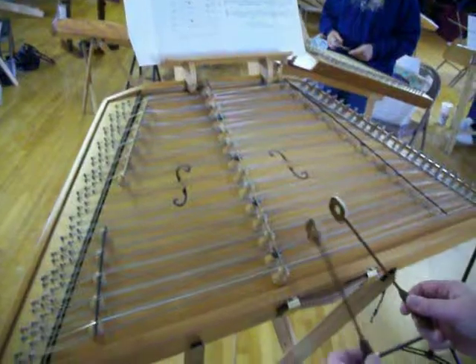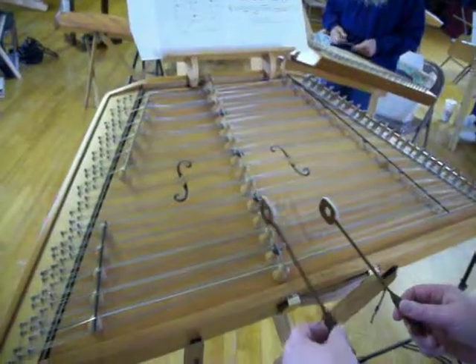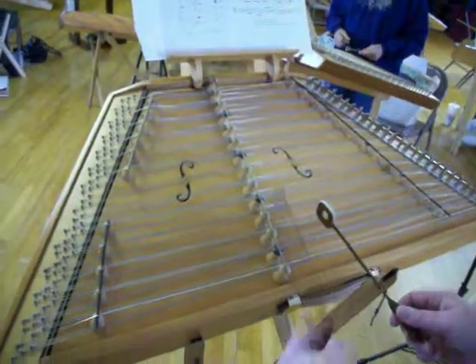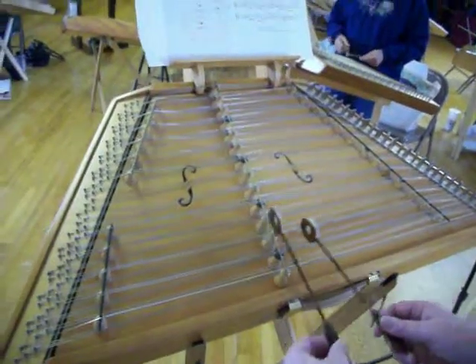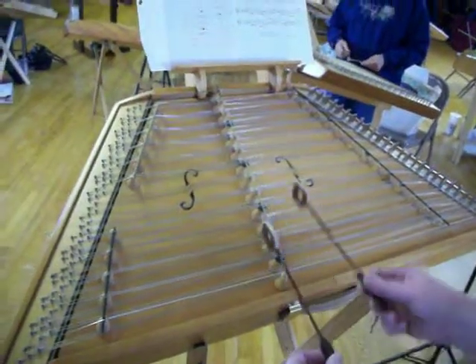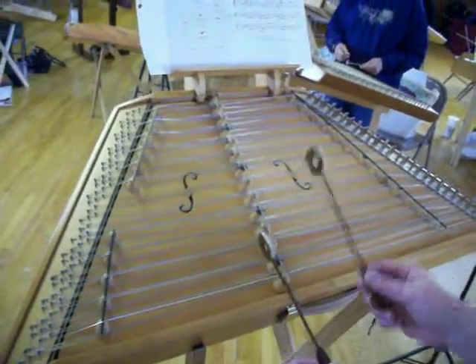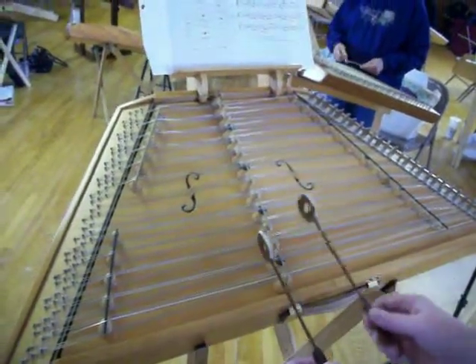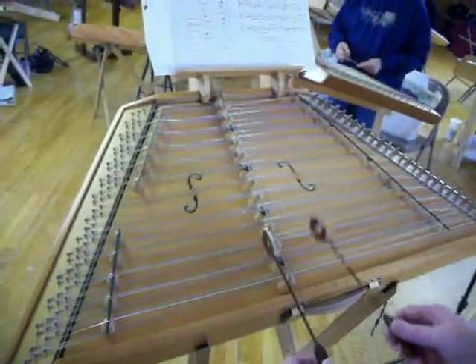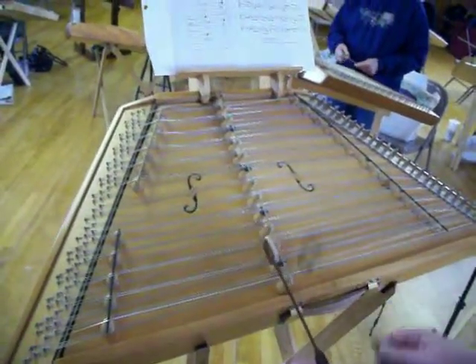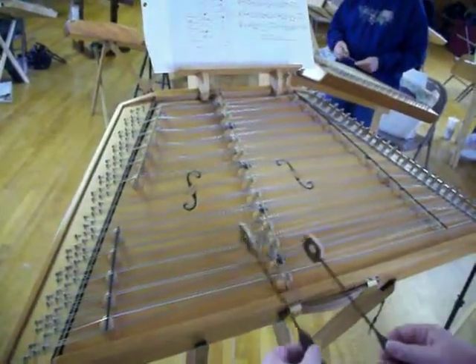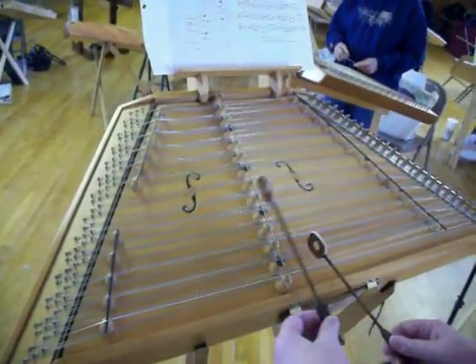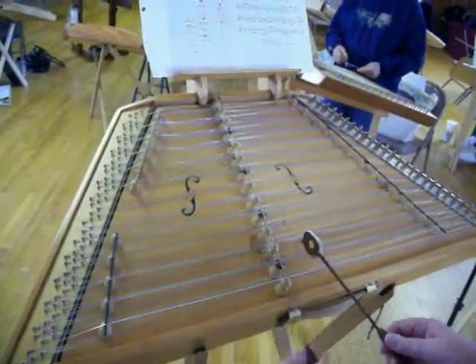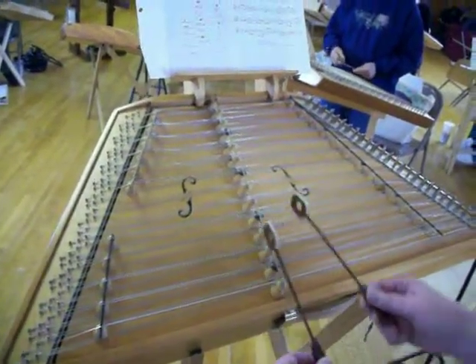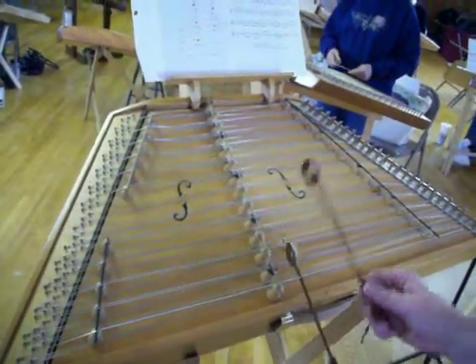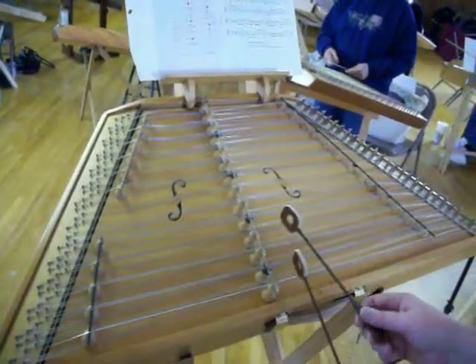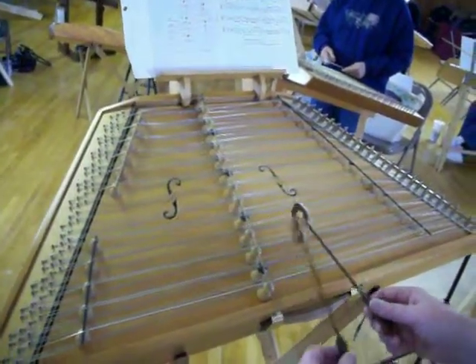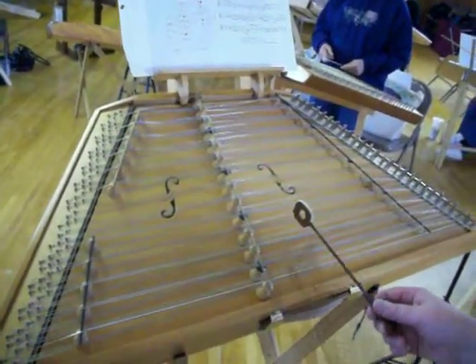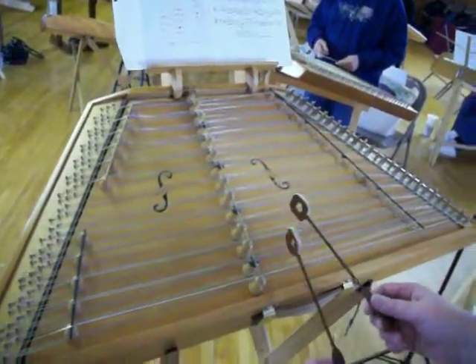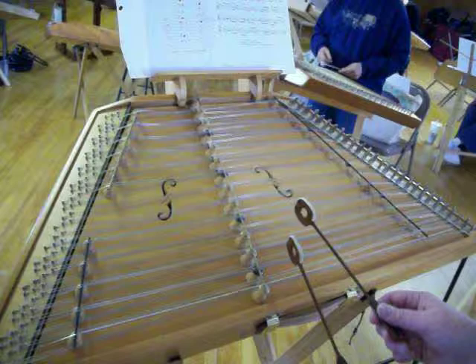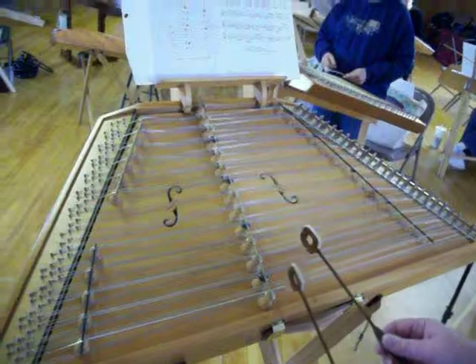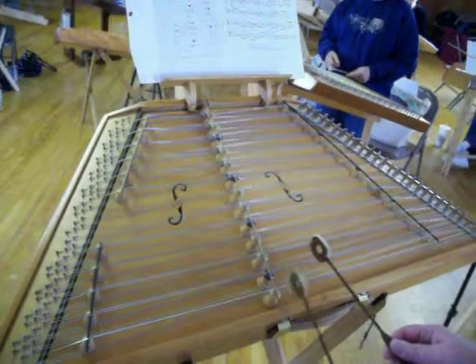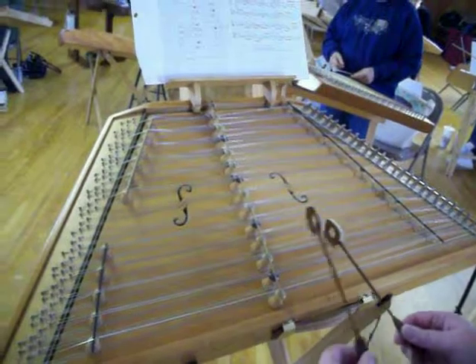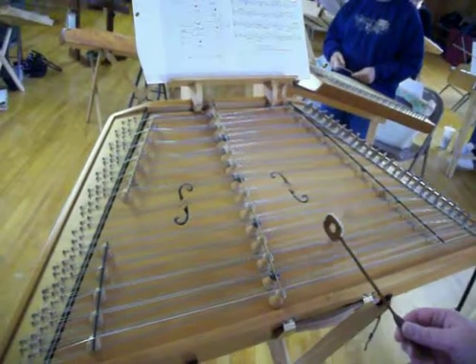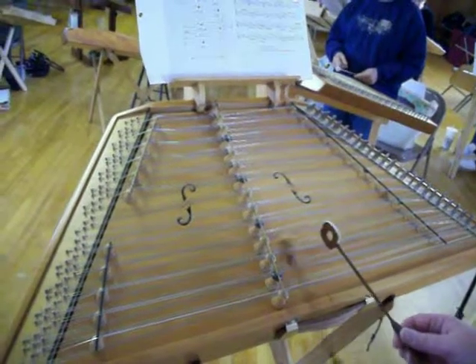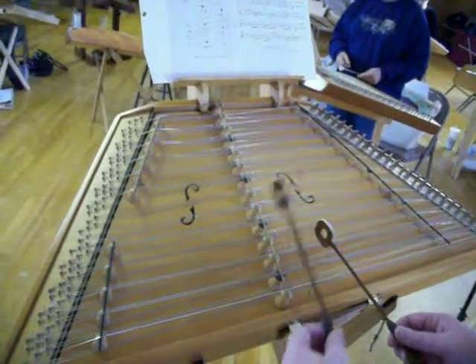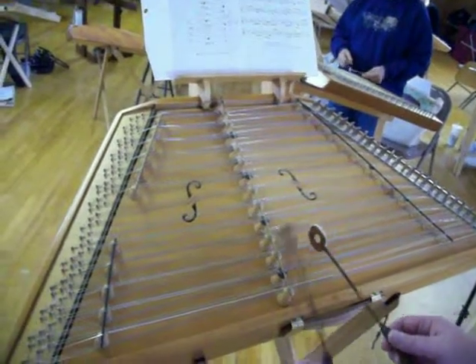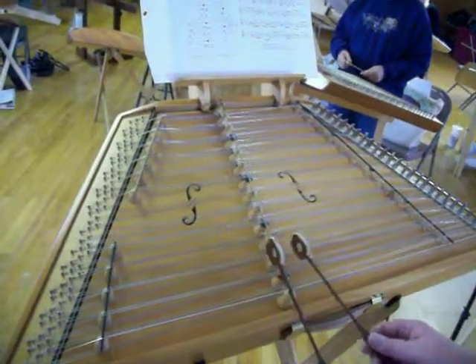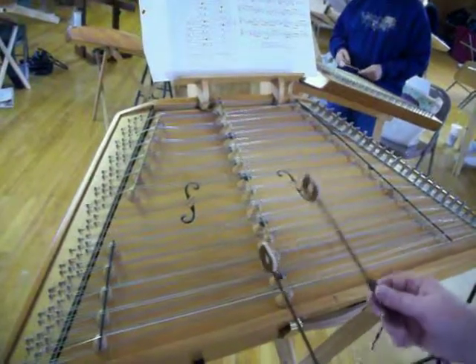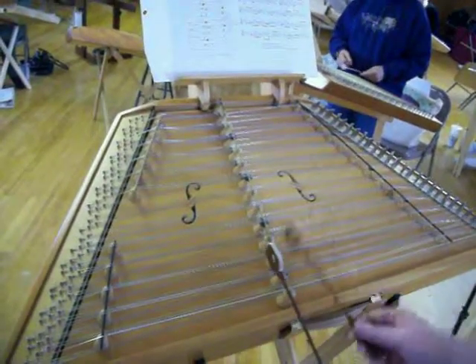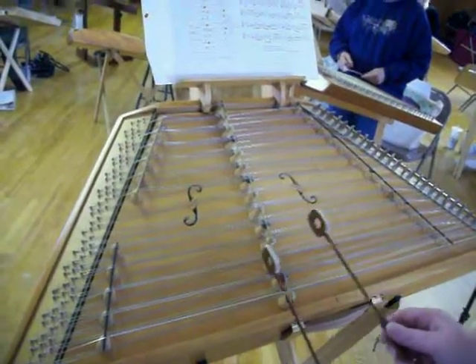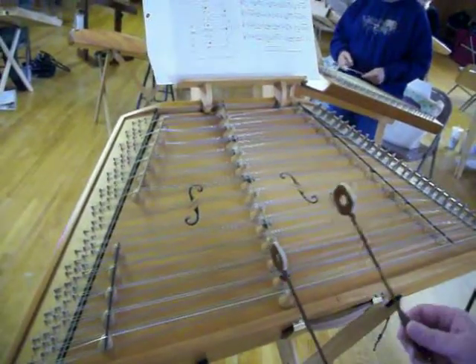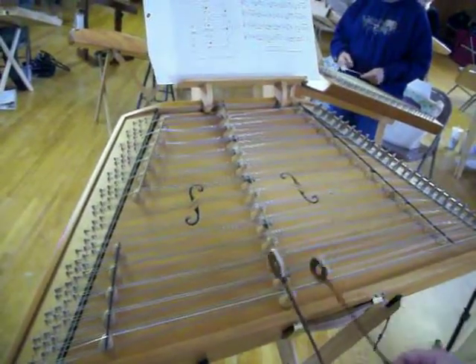Hop, hop, hop, hop. Do it again. Hop, hop, hop, hop.